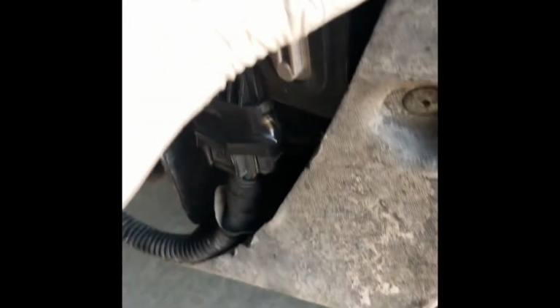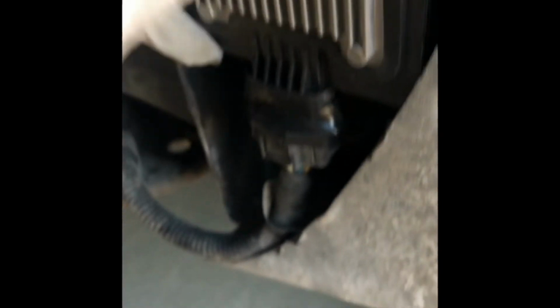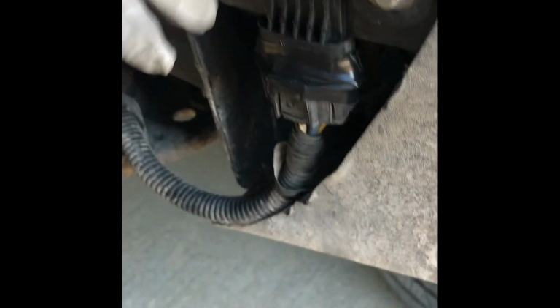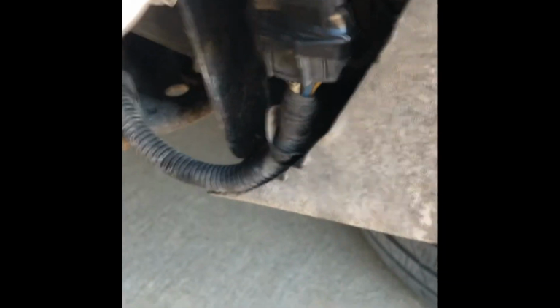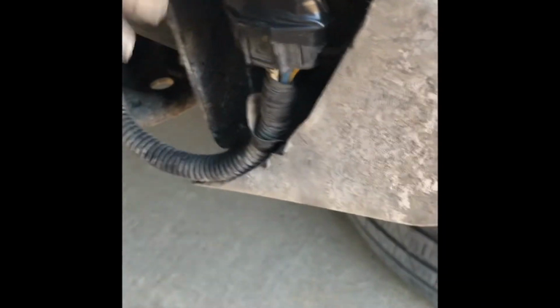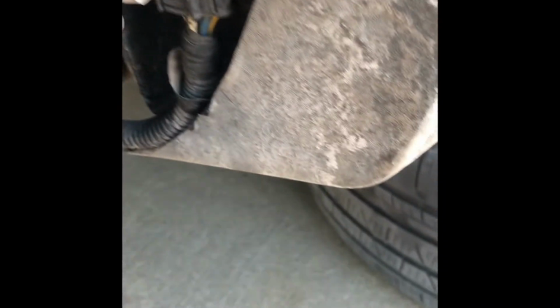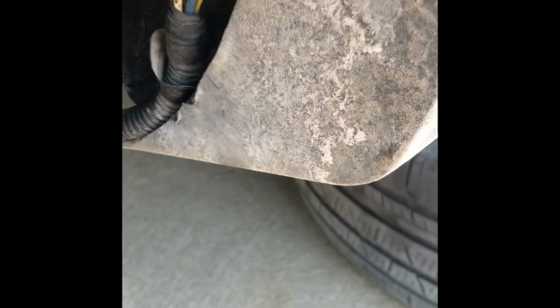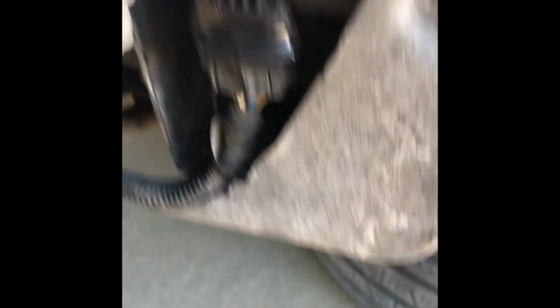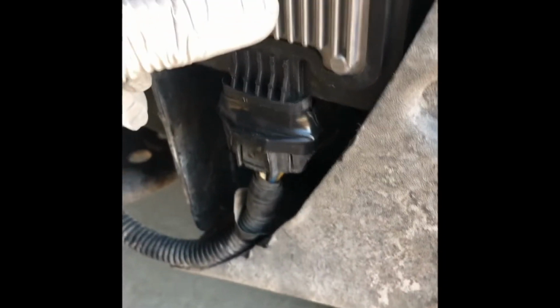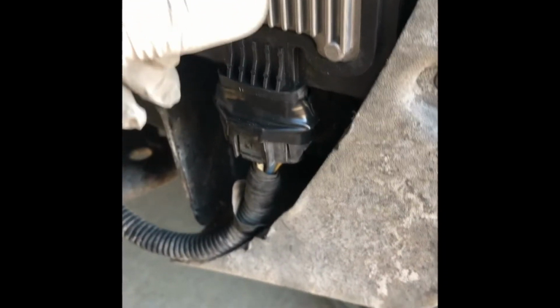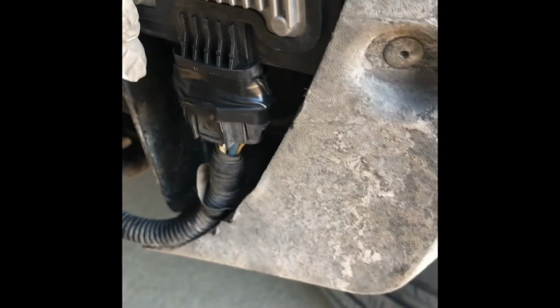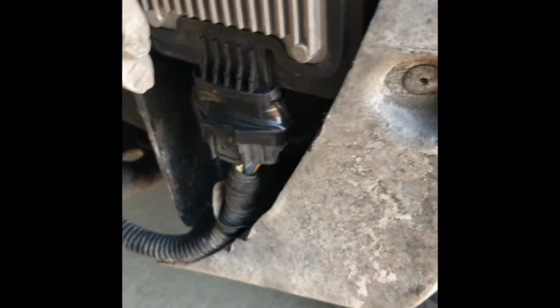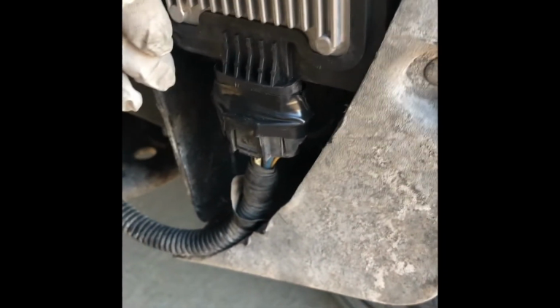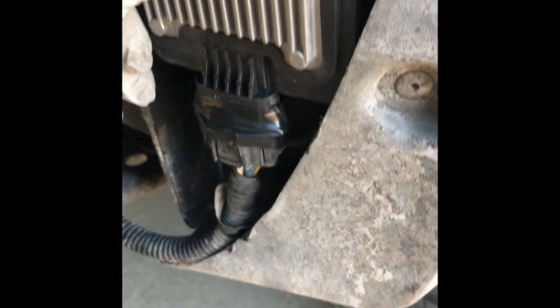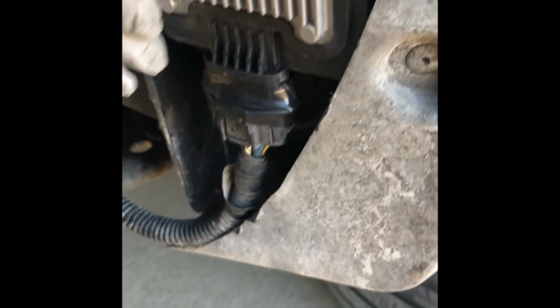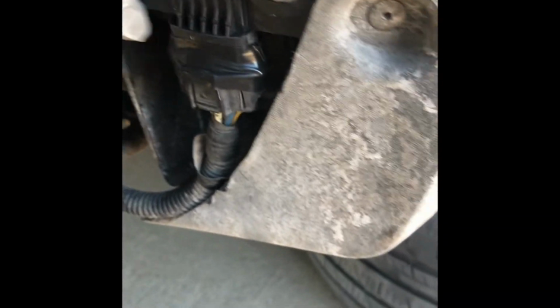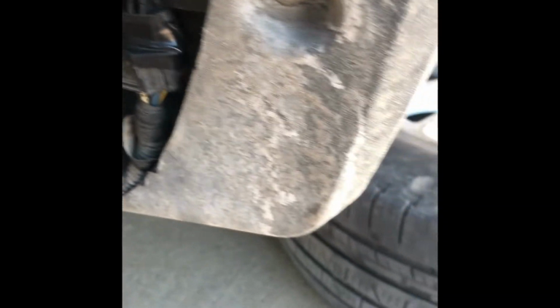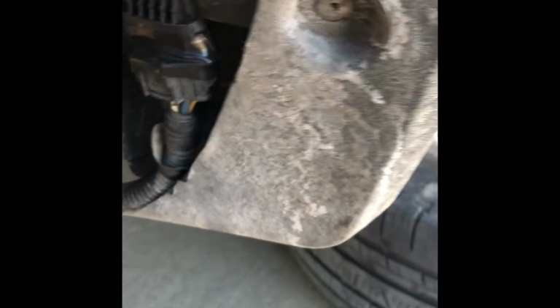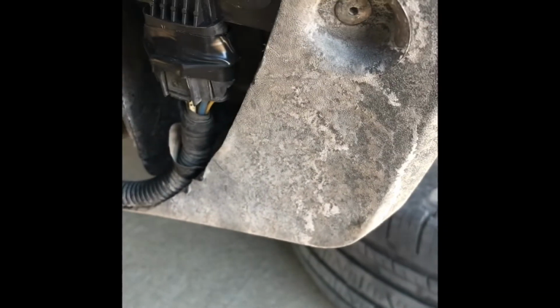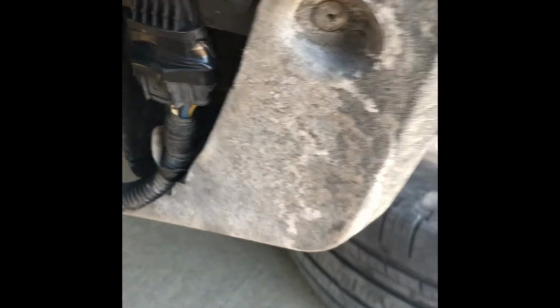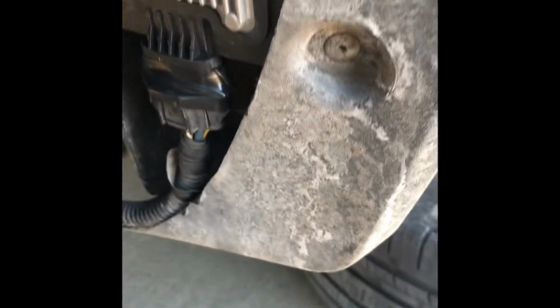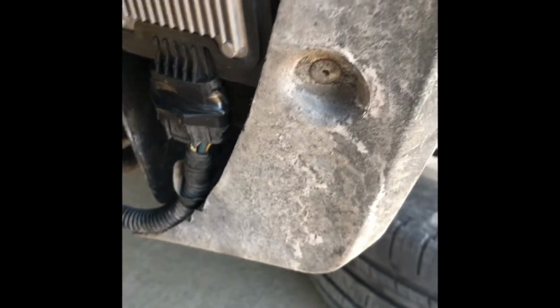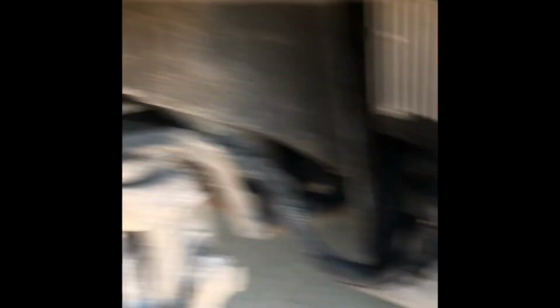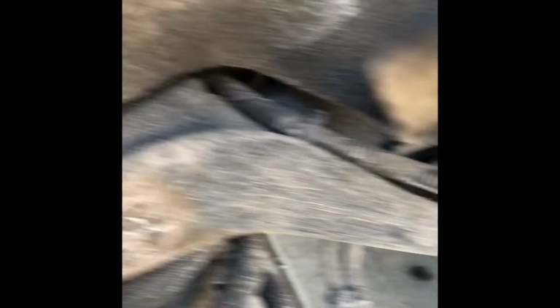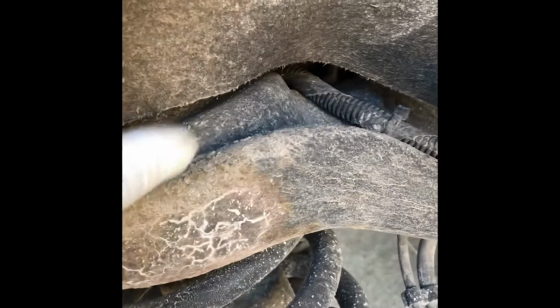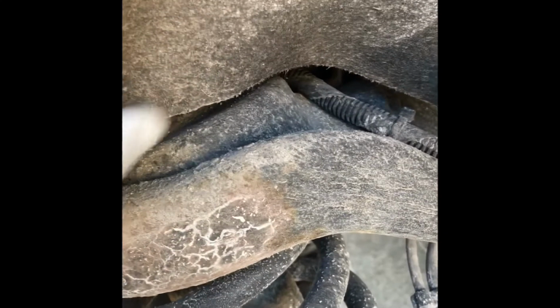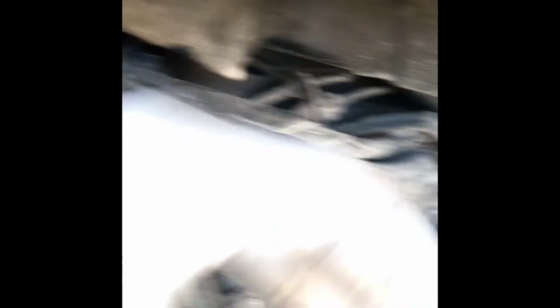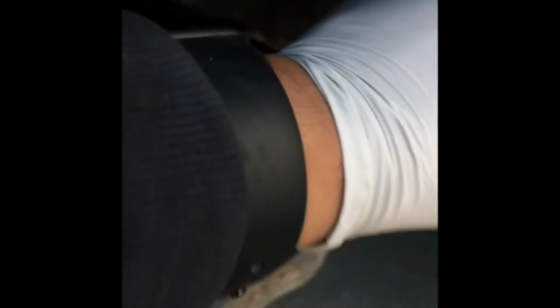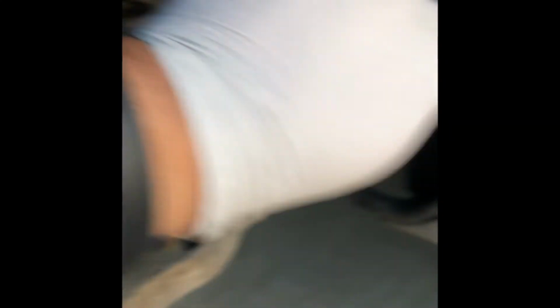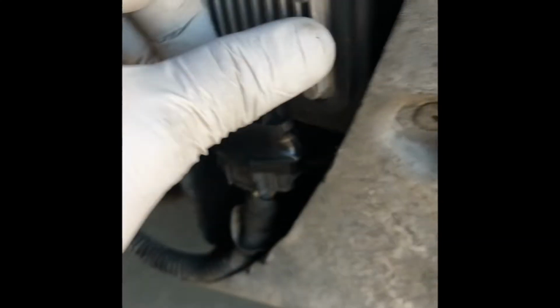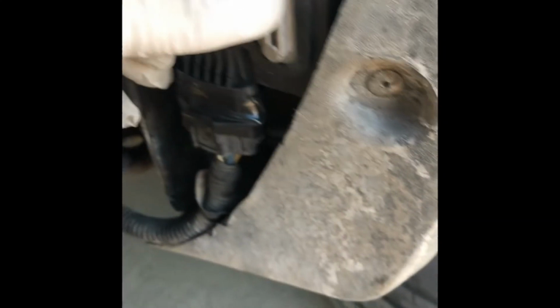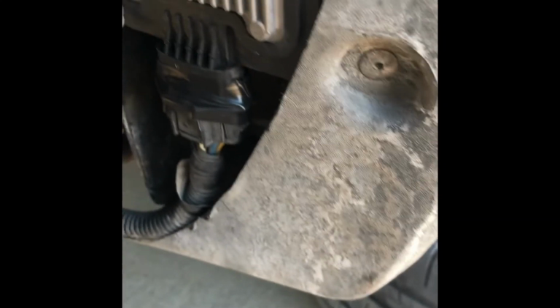I think they probably heard somebody complain because this is also a common issue on the Expeditions and F-150 — they put this one on the rear subframe.